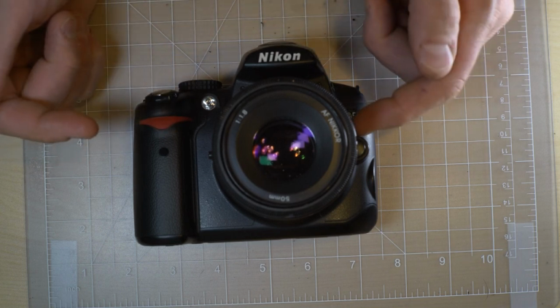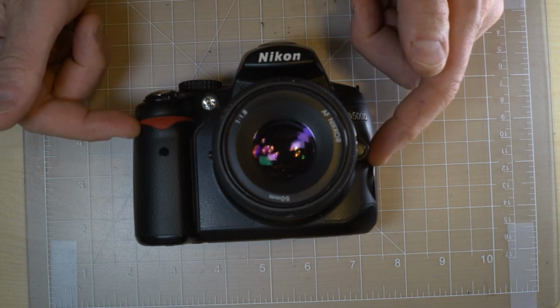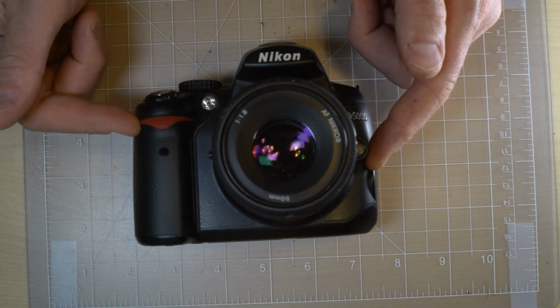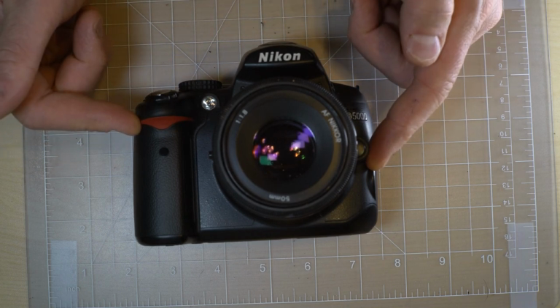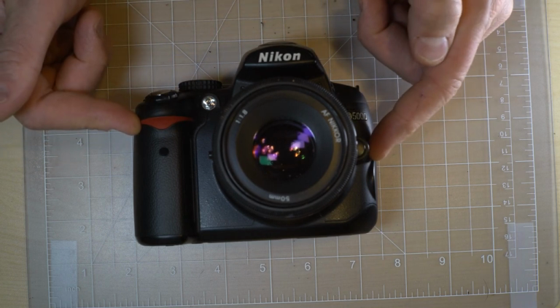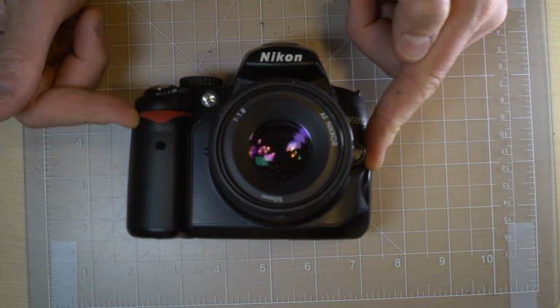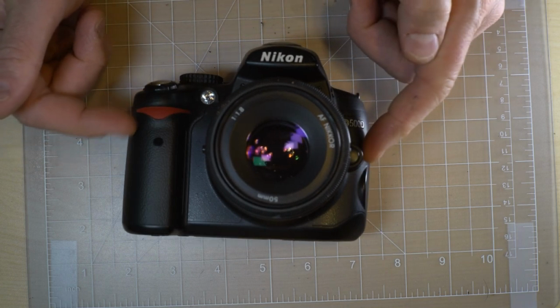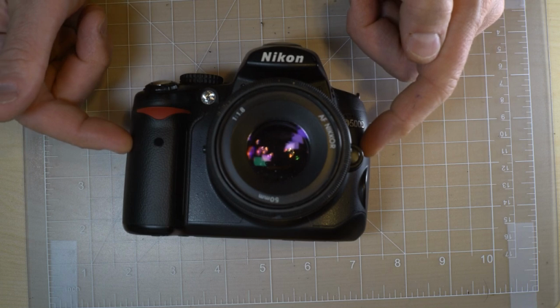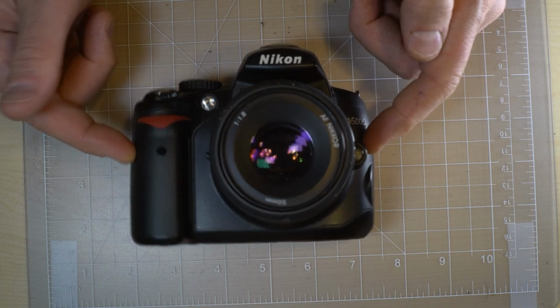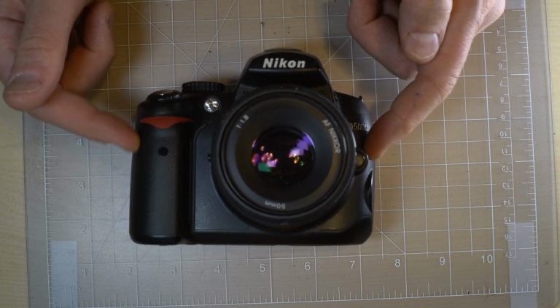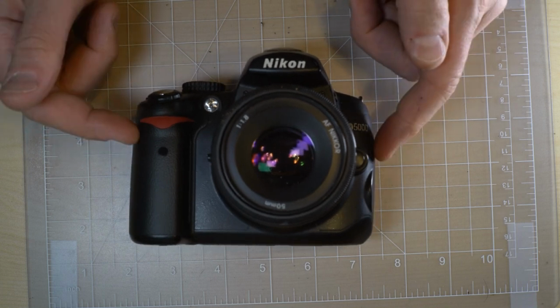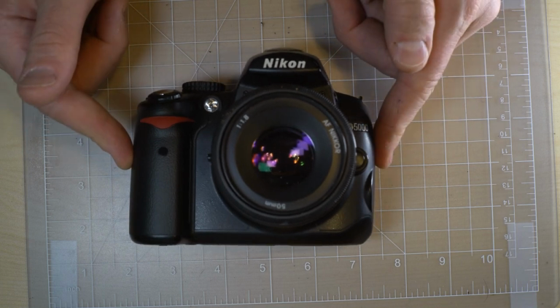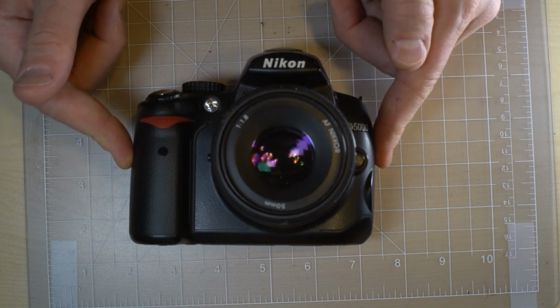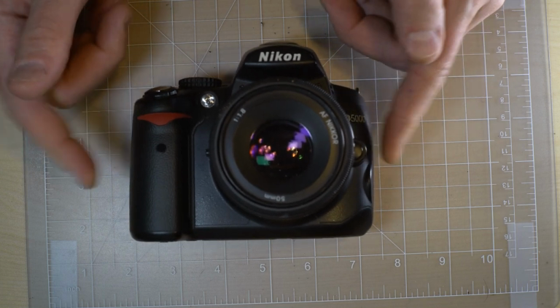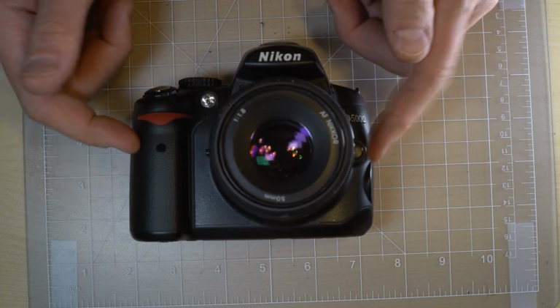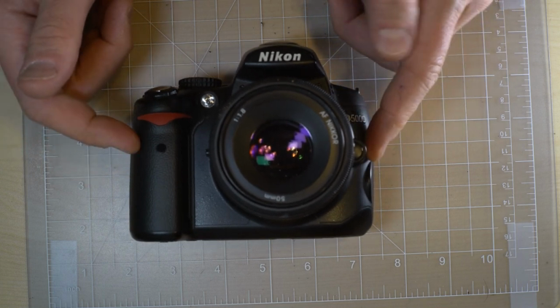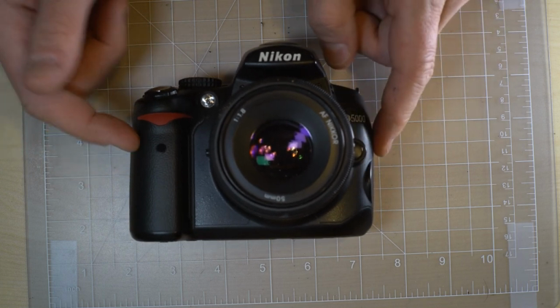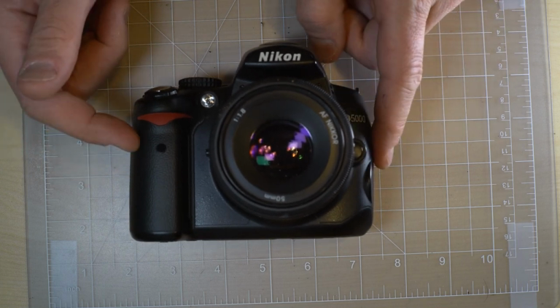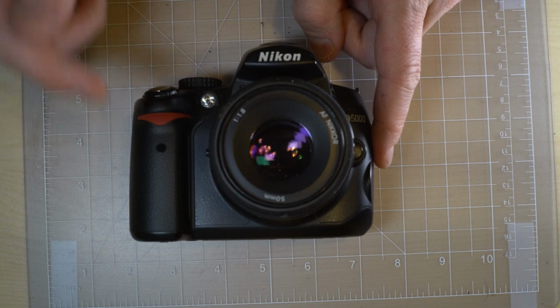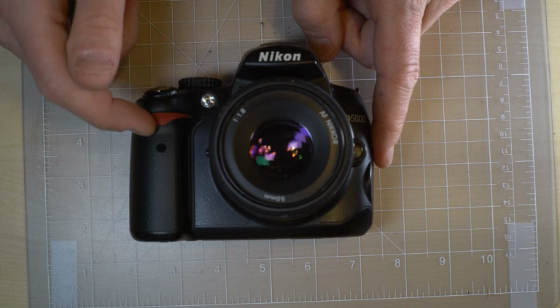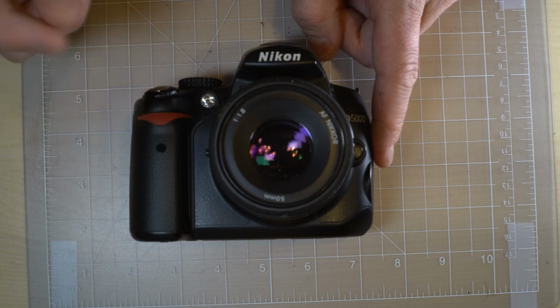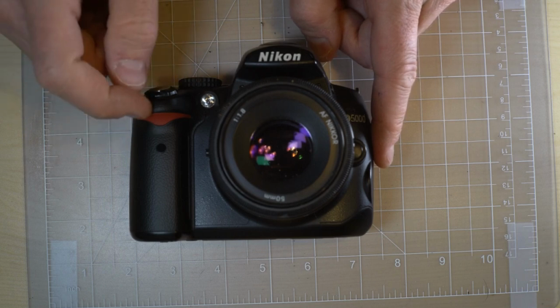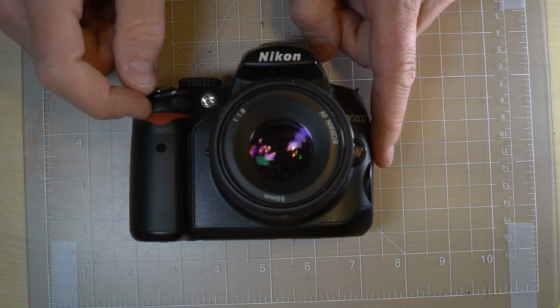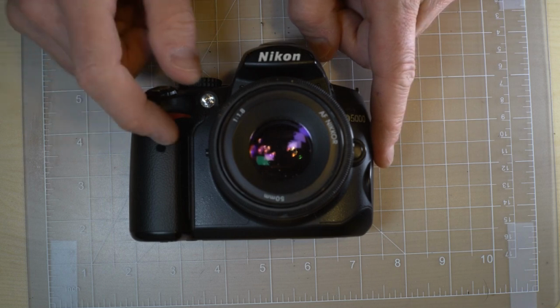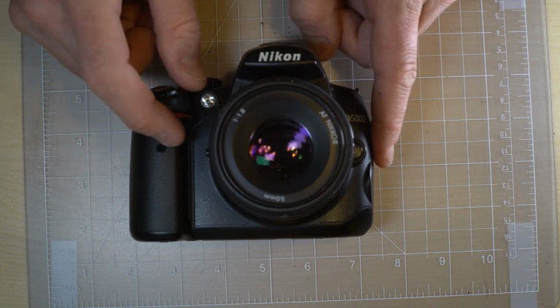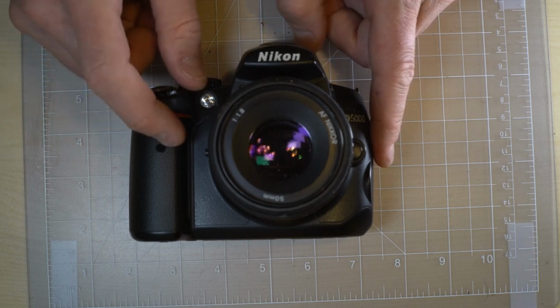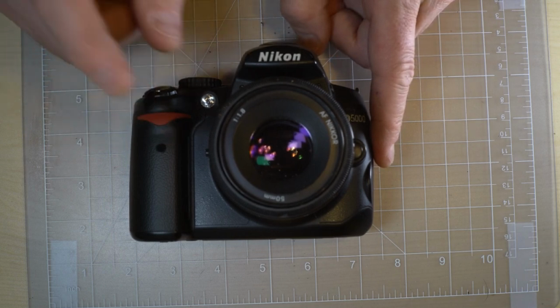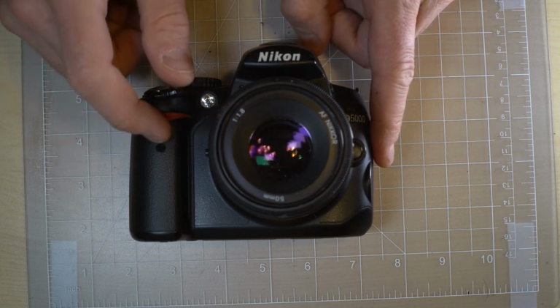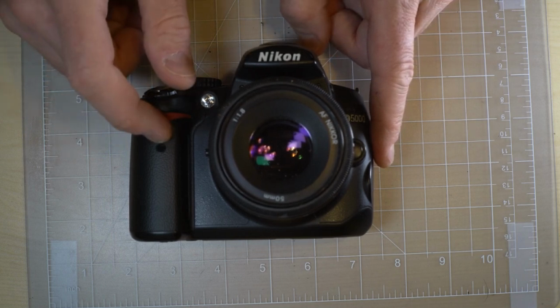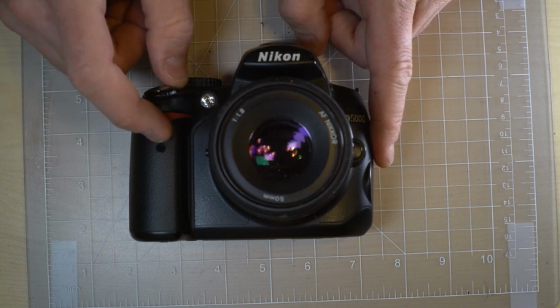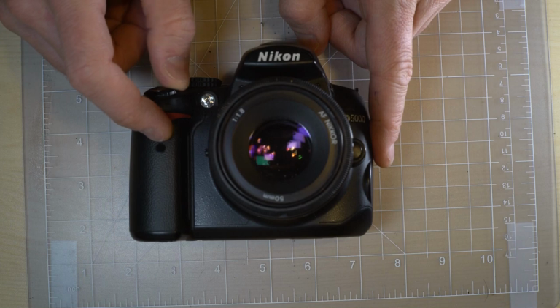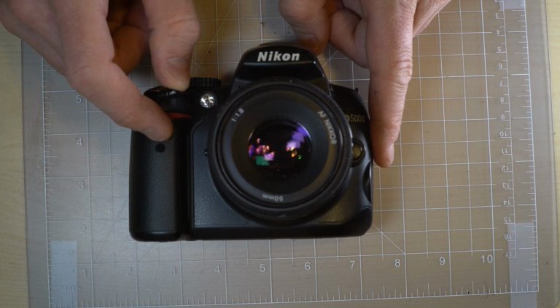This also does video at 720p, so a very old standard — it's not really going to cut it for video use today. The shutter speeds on this are 30 seconds to 1/4000th.